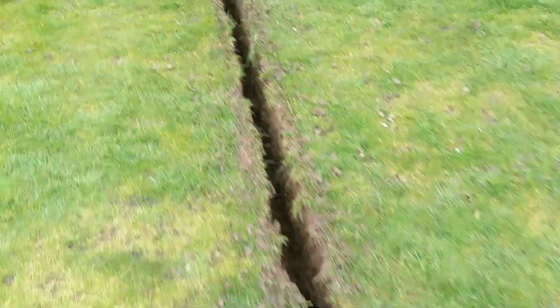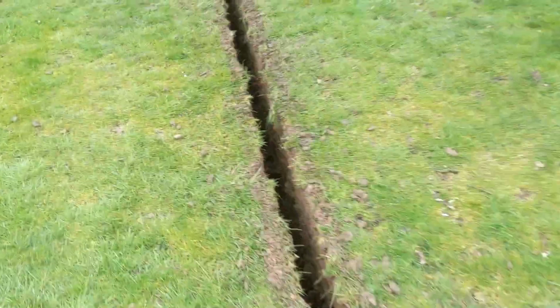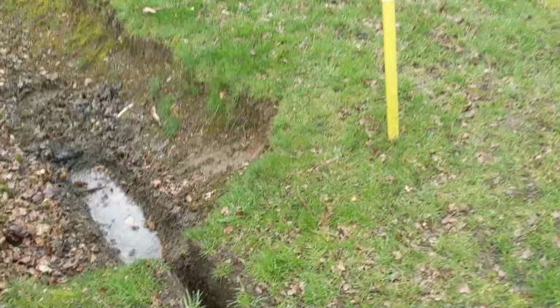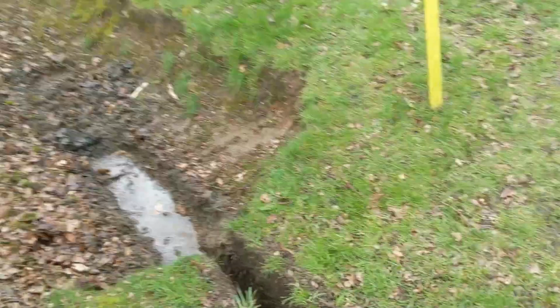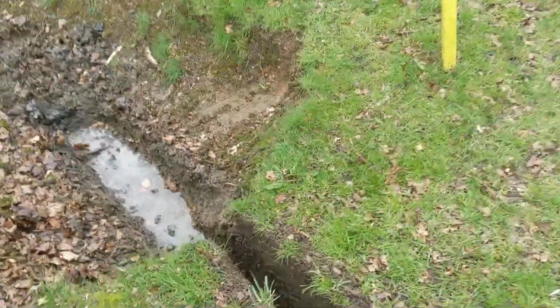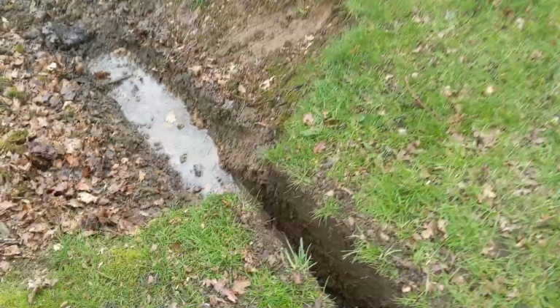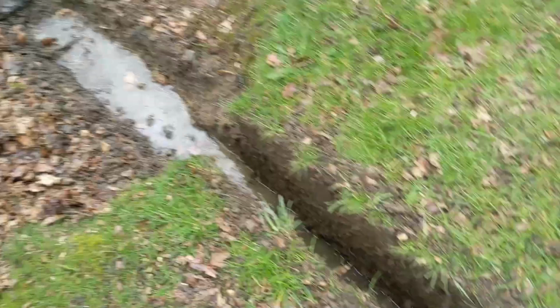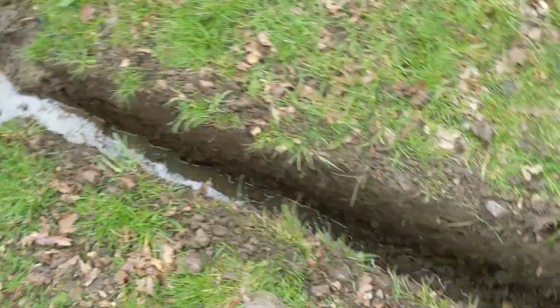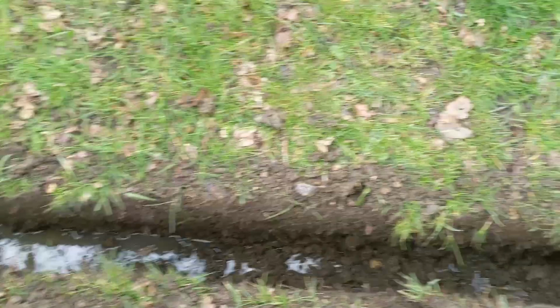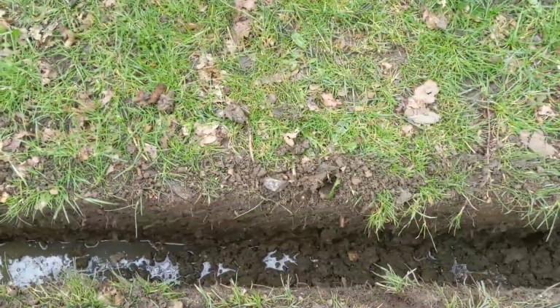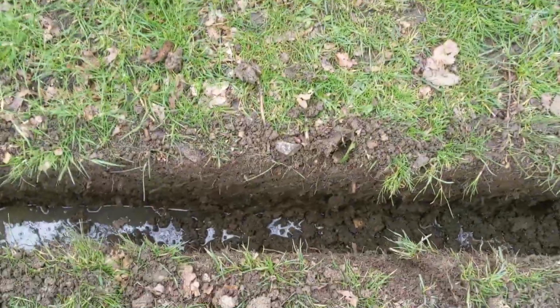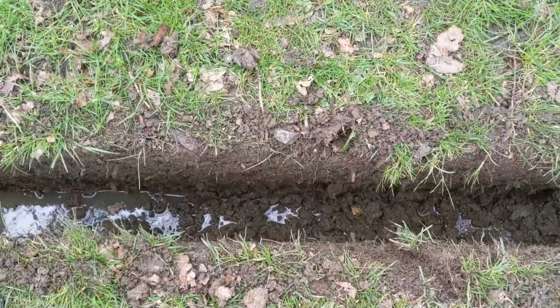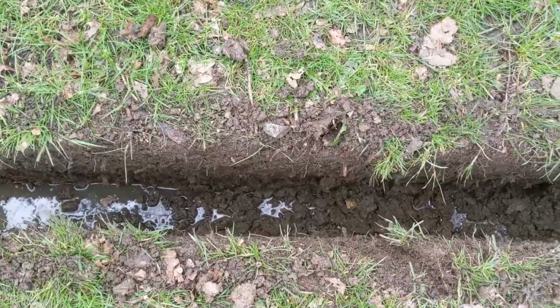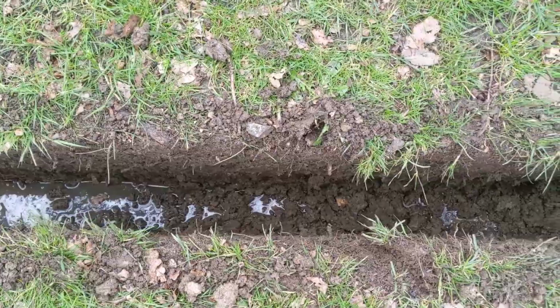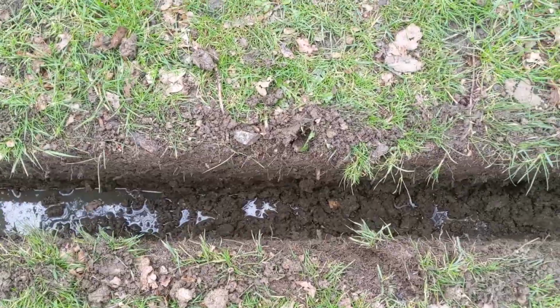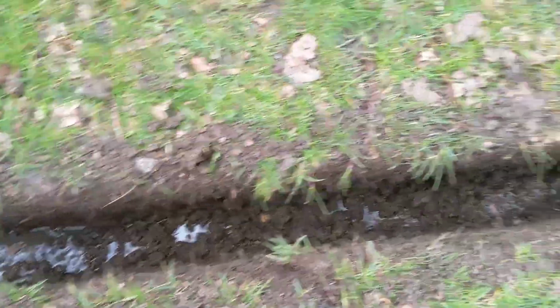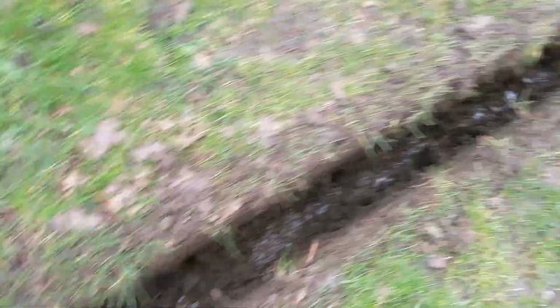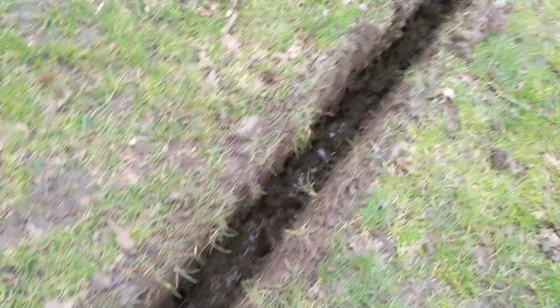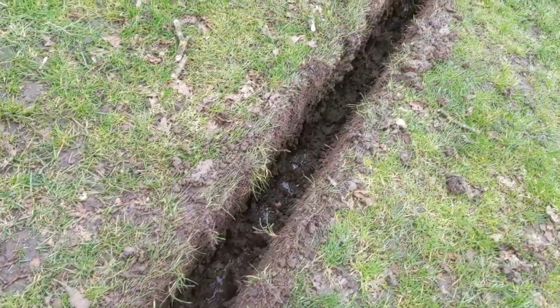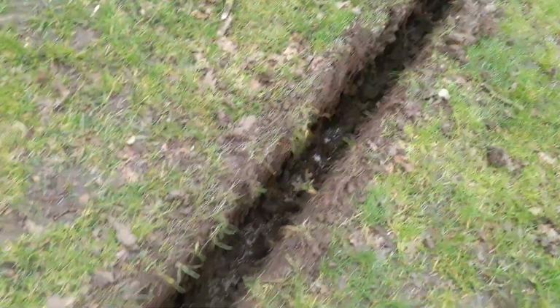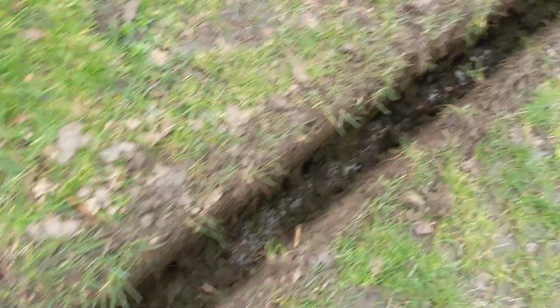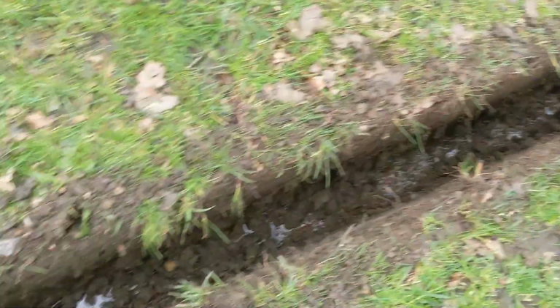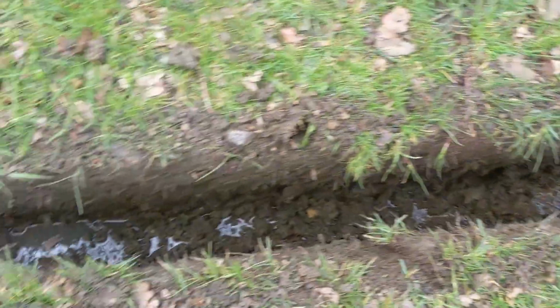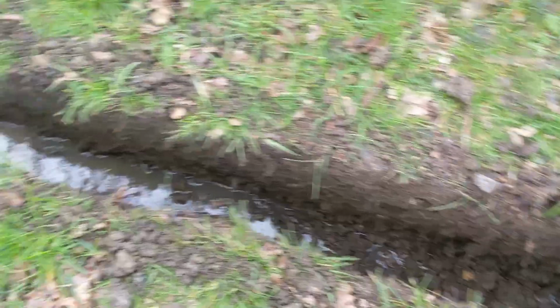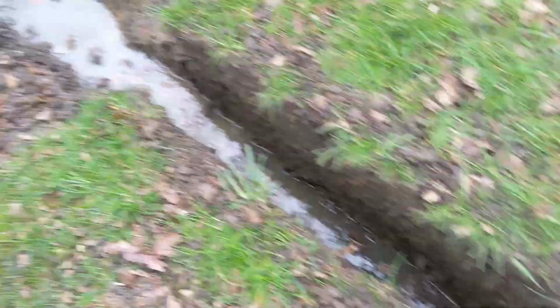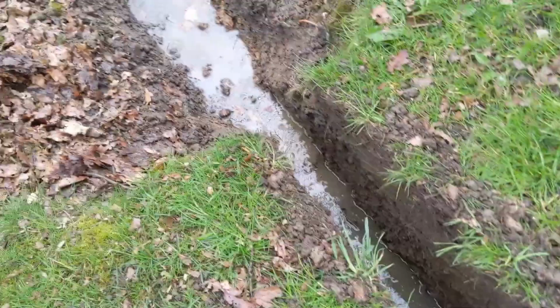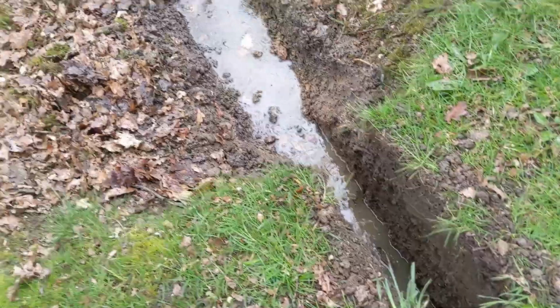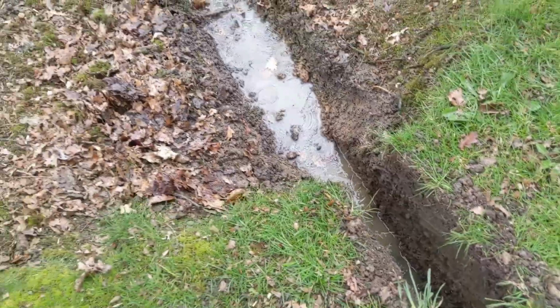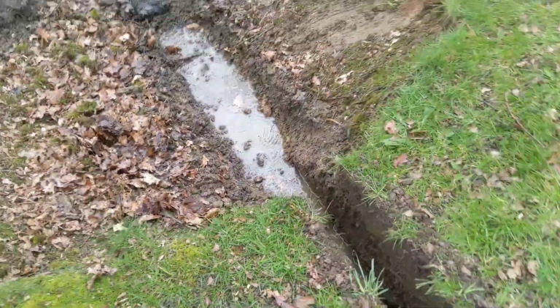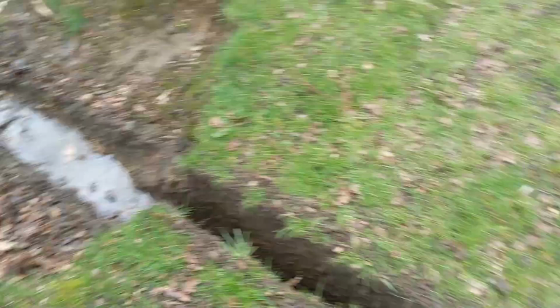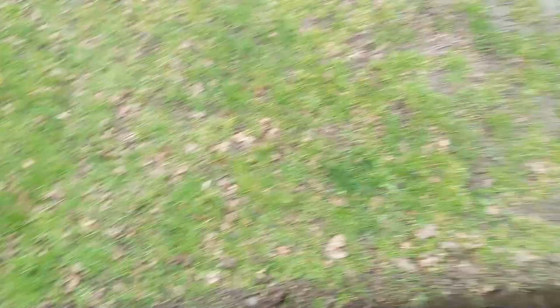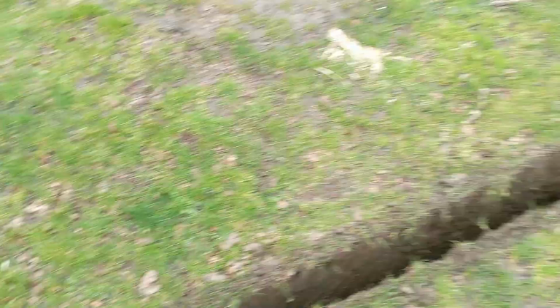I'm sure it won't surprise anybody to know that even two or five minutes after opening this line up, you start to see already that water is getting to this end — it's a particularly wet area of our golf course.